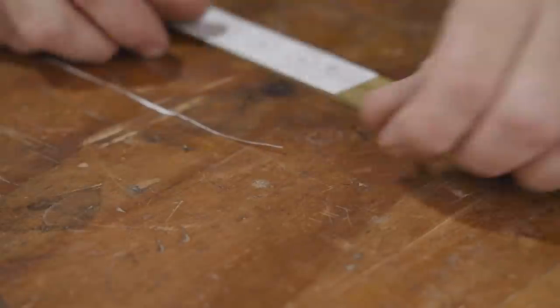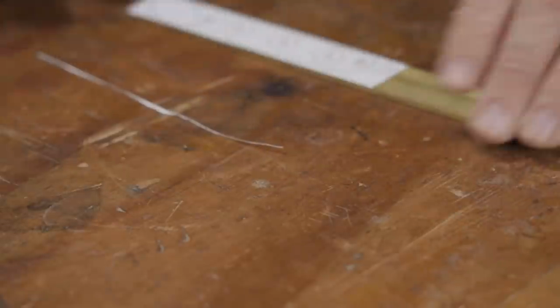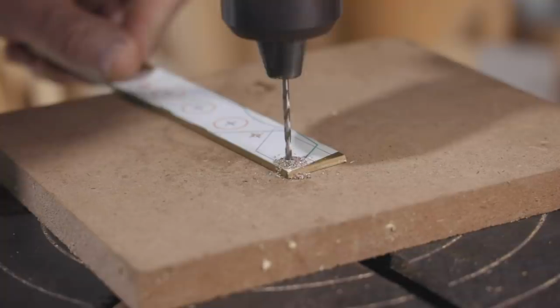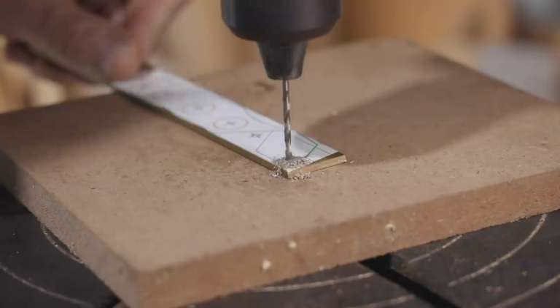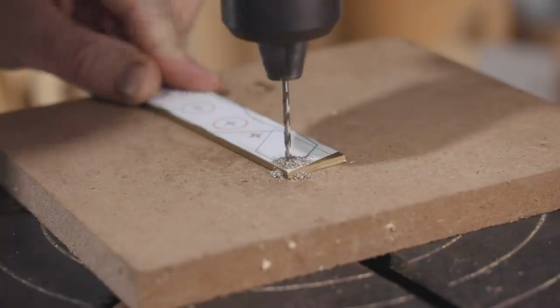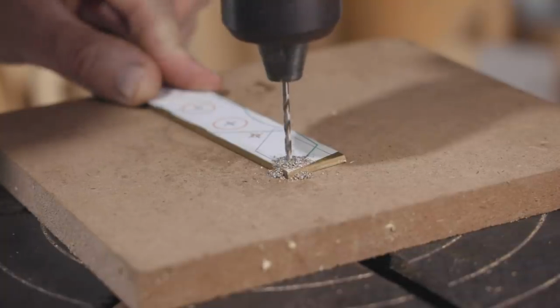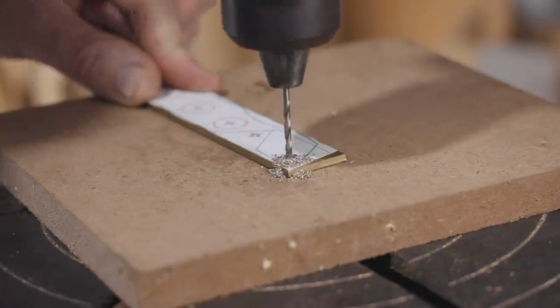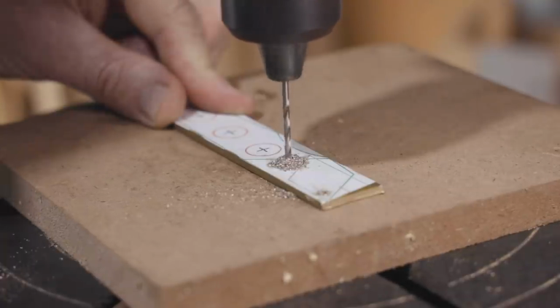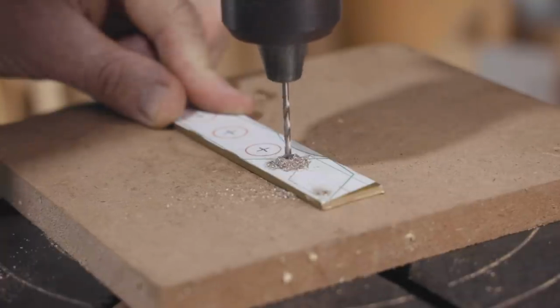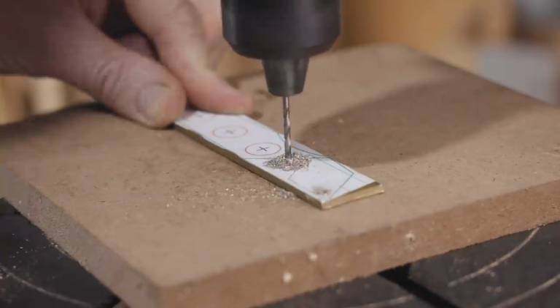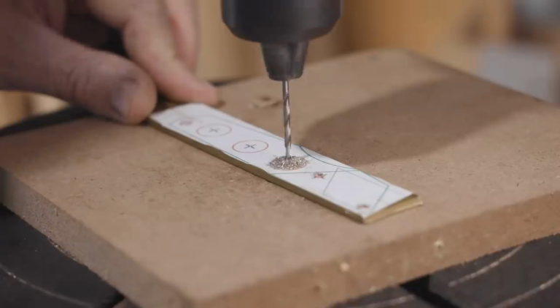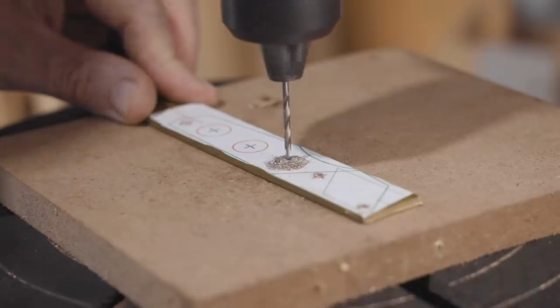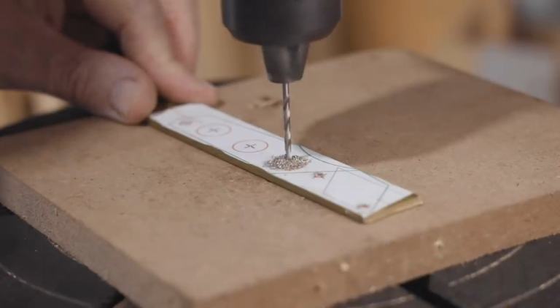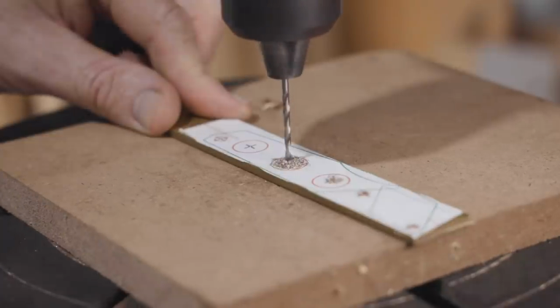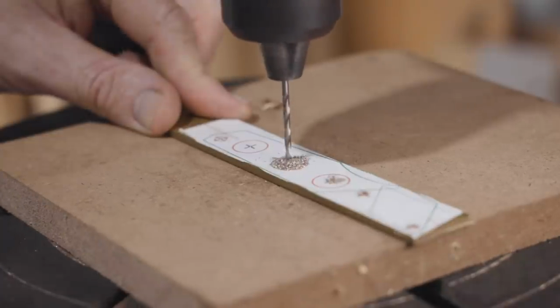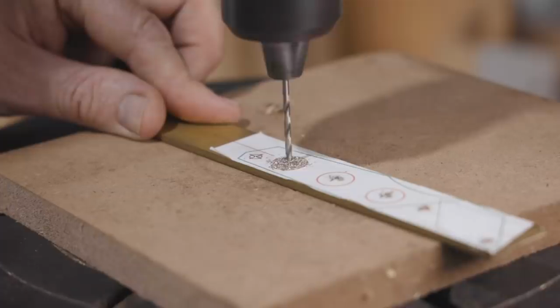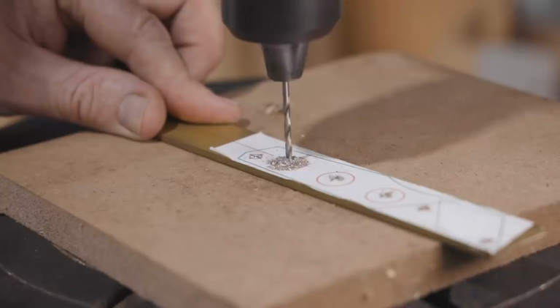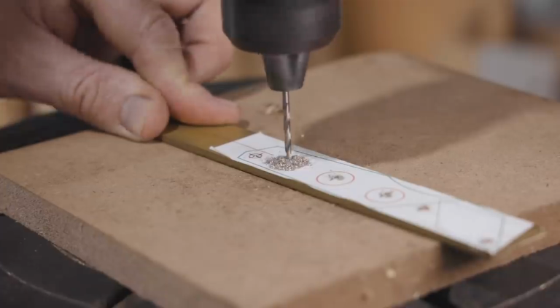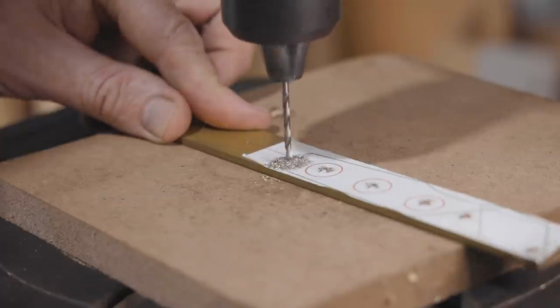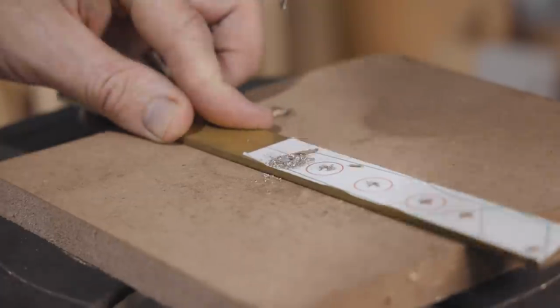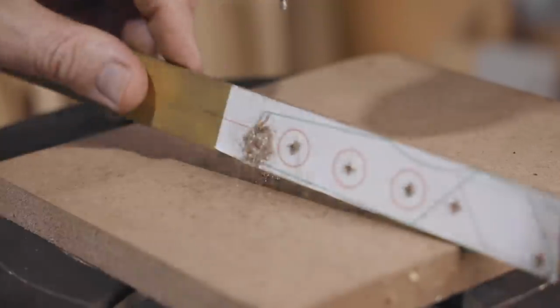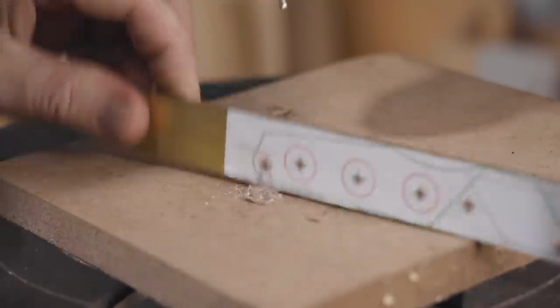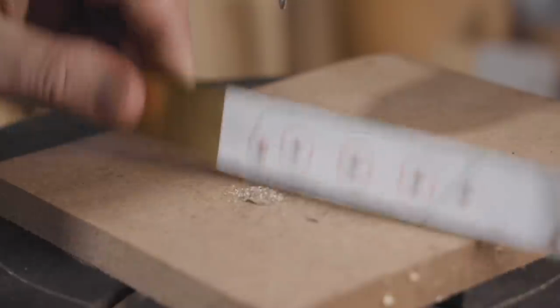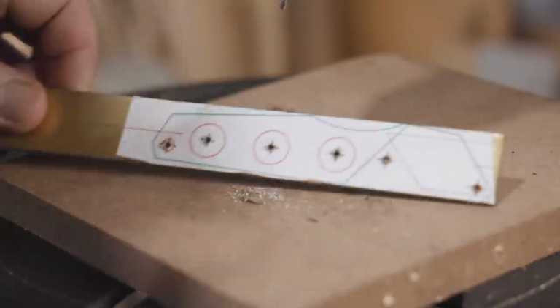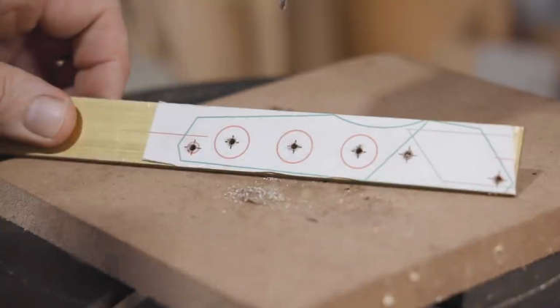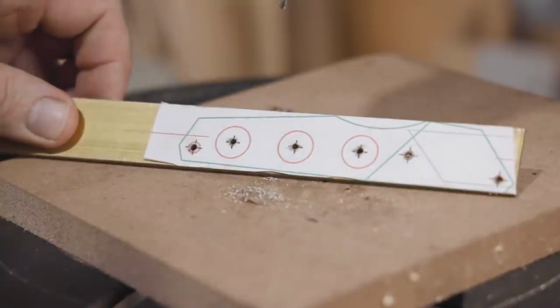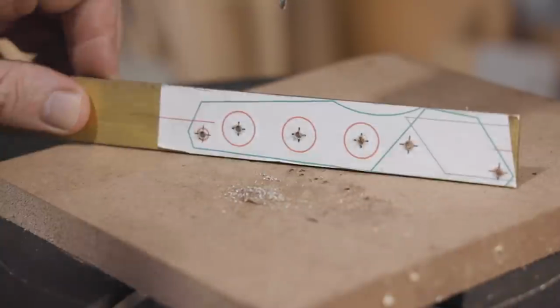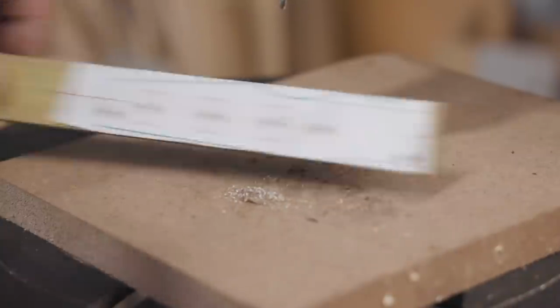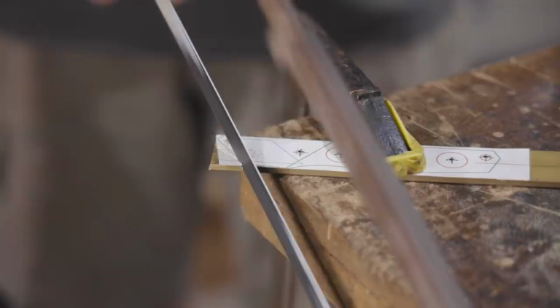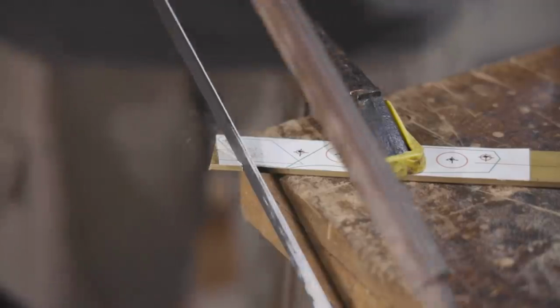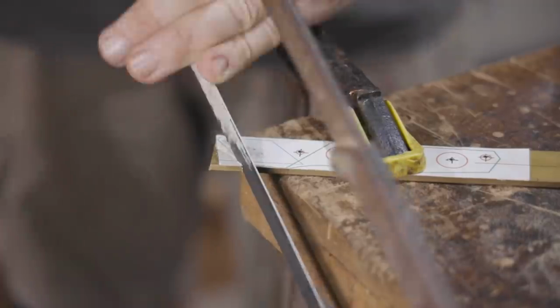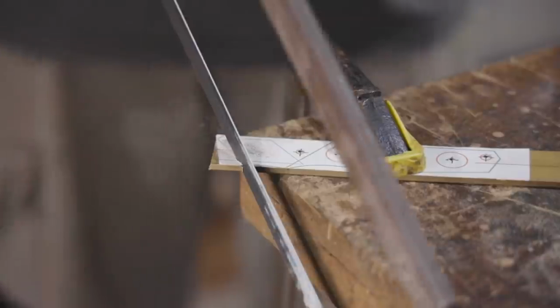The front two holes need to be tapped for an M3 thread, and for that I'm using a 2.5mm drill bit. While I'm at it I'll drill pilot holes for the rest of the holes.